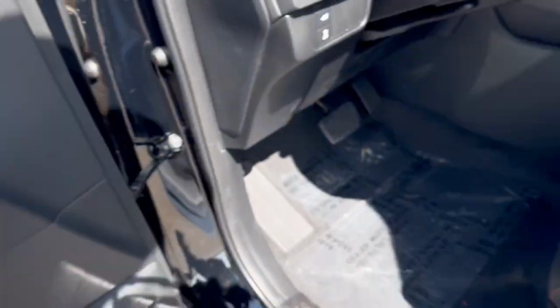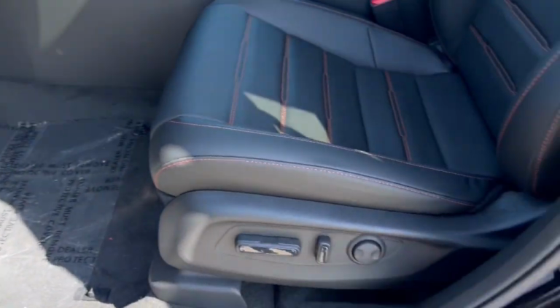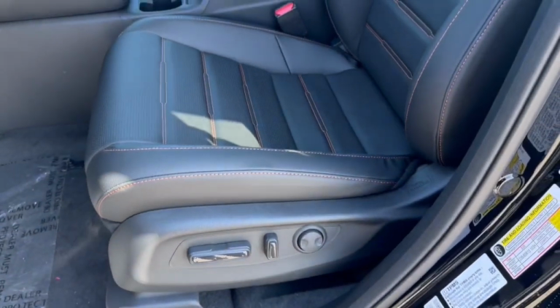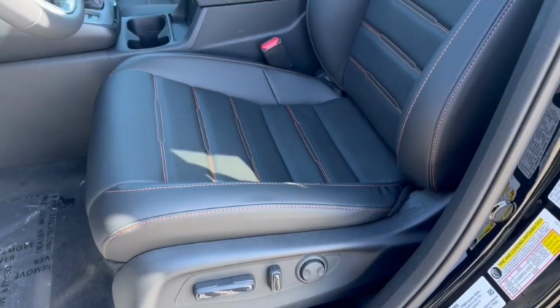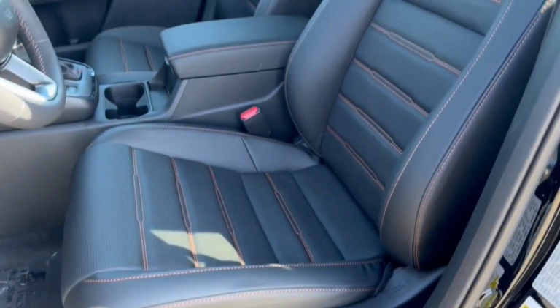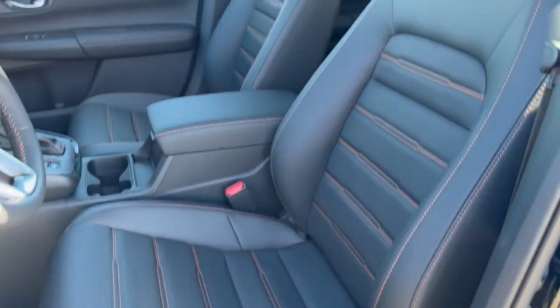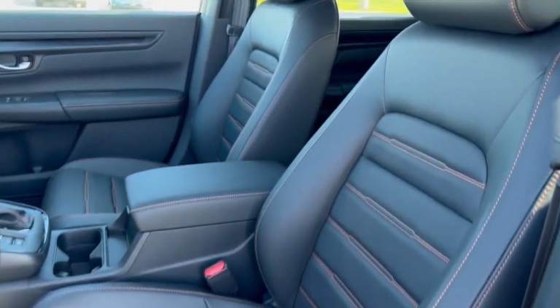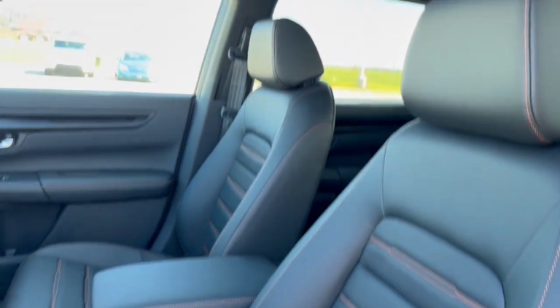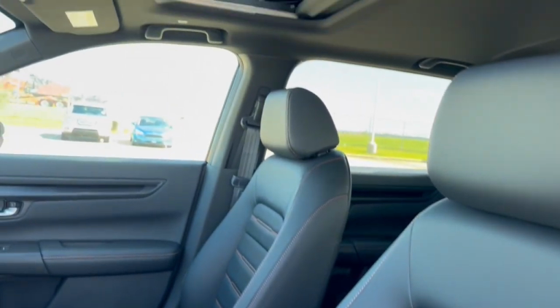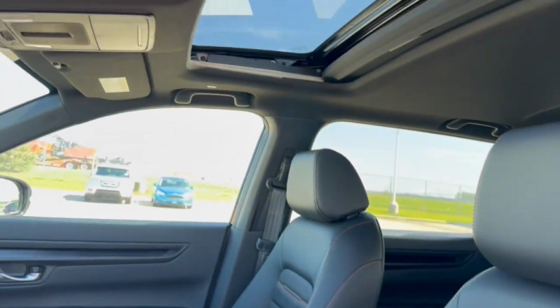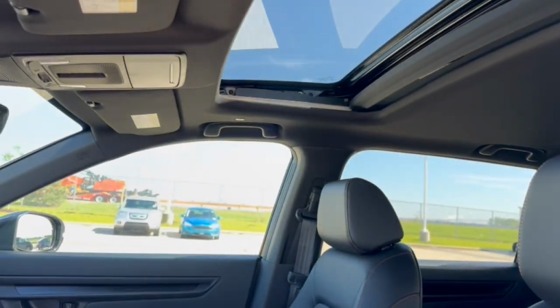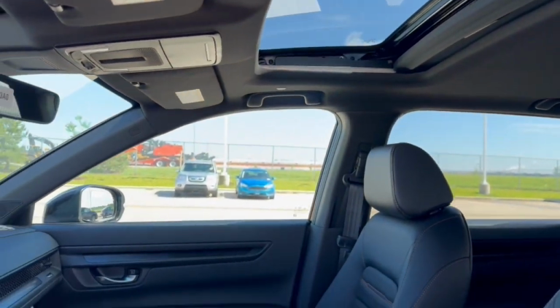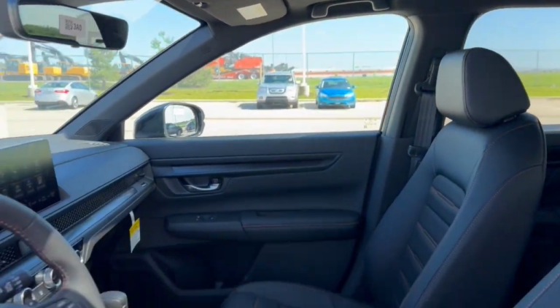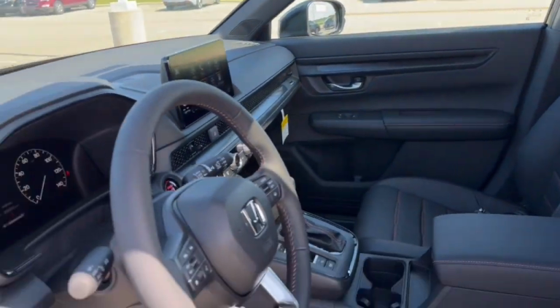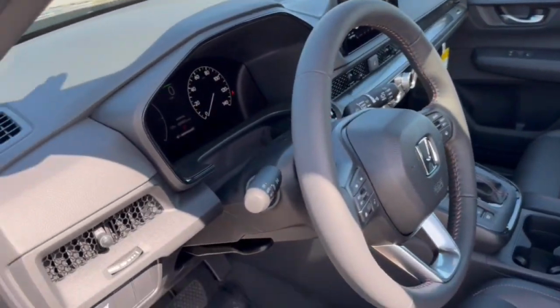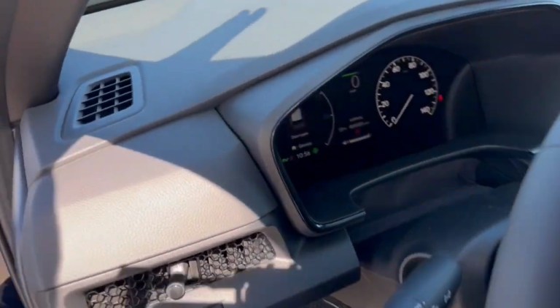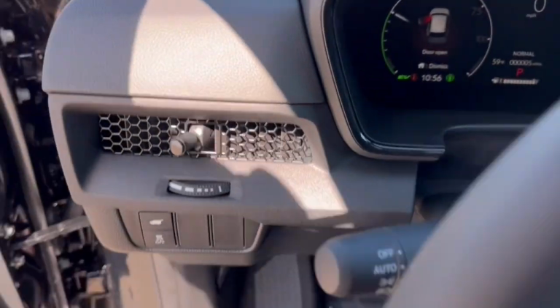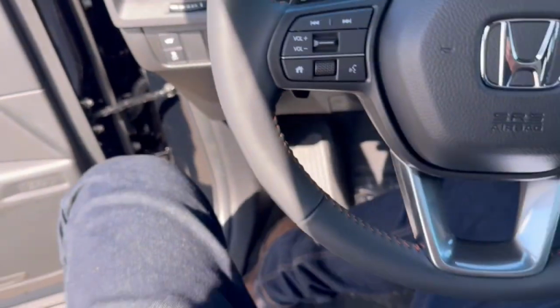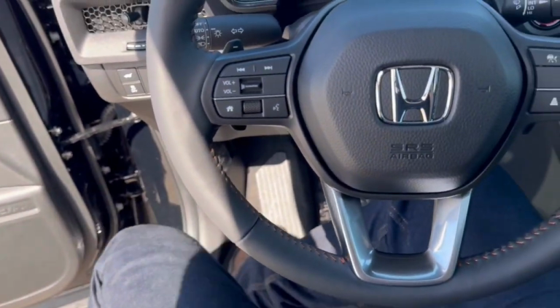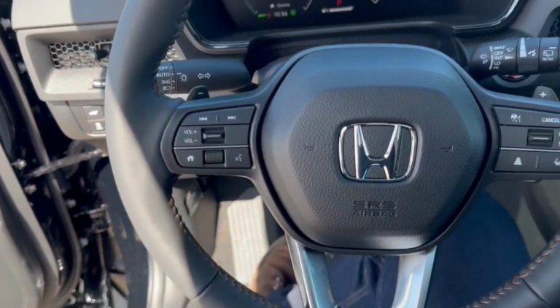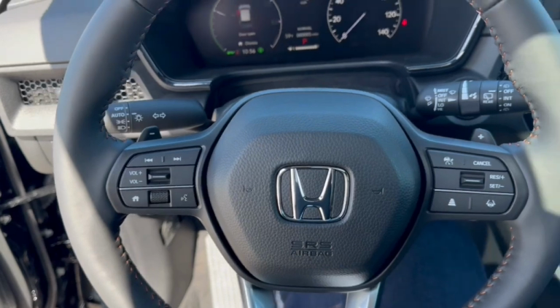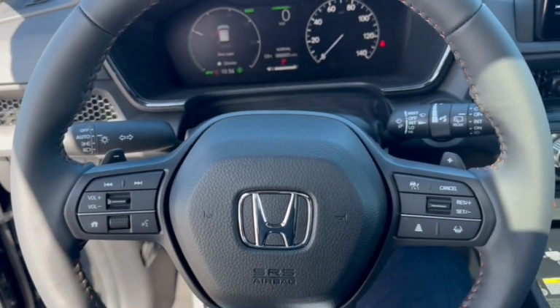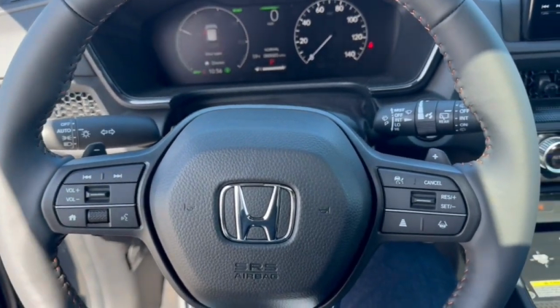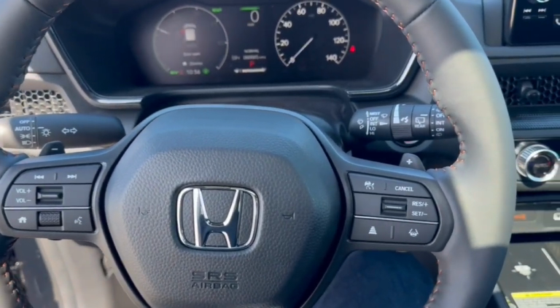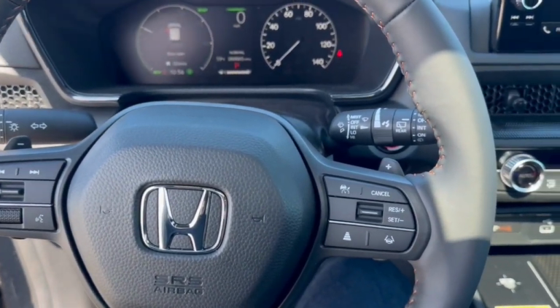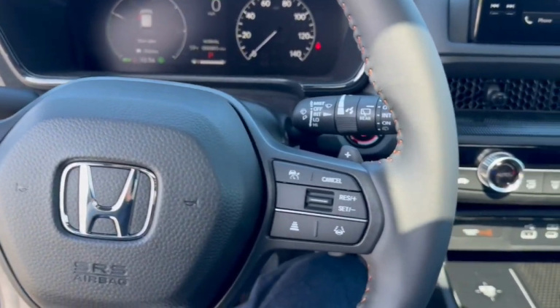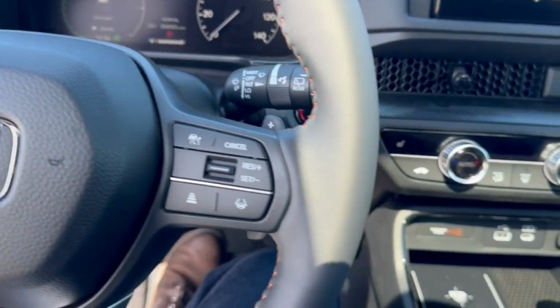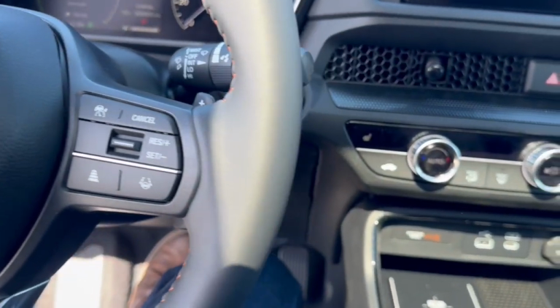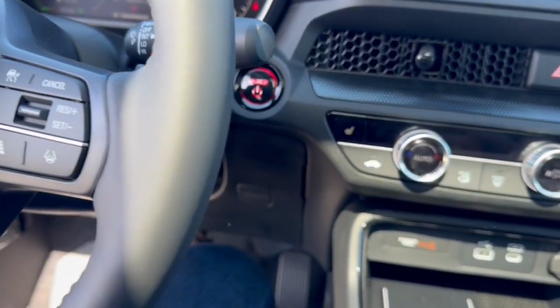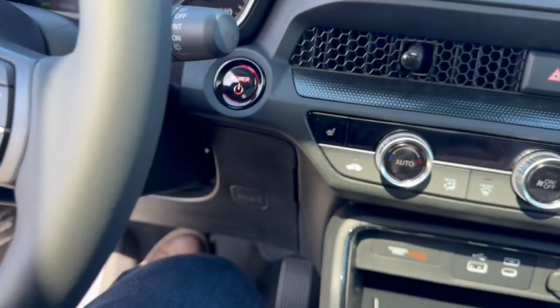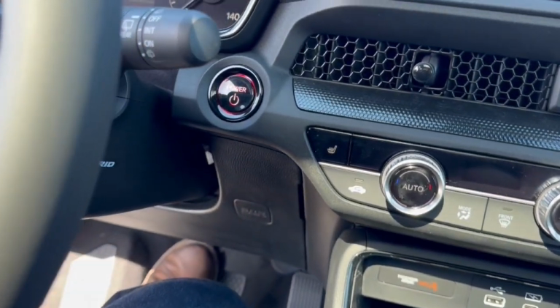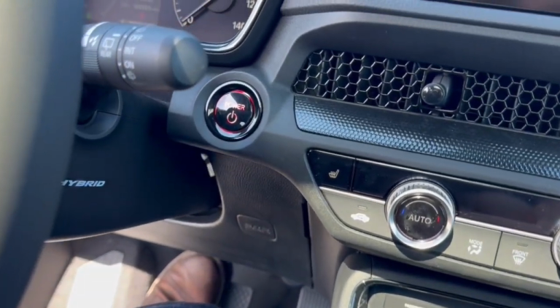Beautiful perforated black leather seating throughout, a sunroof for plenty of natural light, and a leather-wrapped steering wheel. It also has adaptive cruise control, lane departure warnings, as well as forward collision warnings.